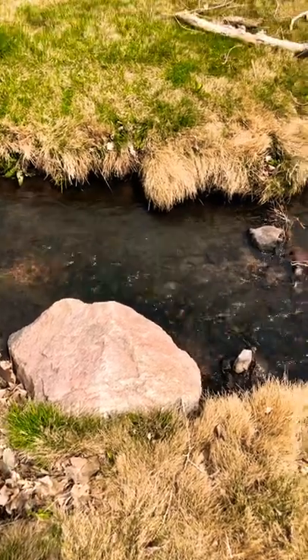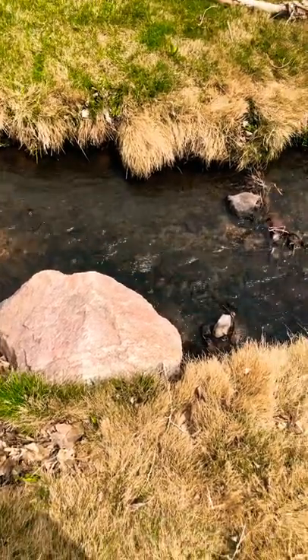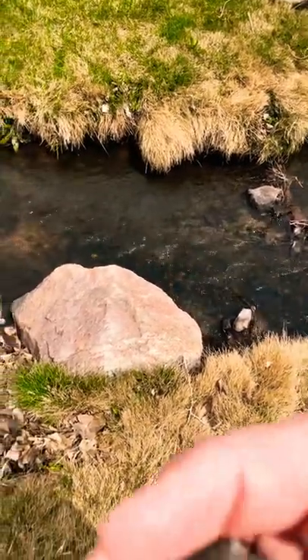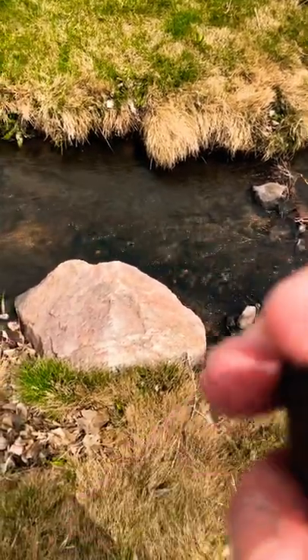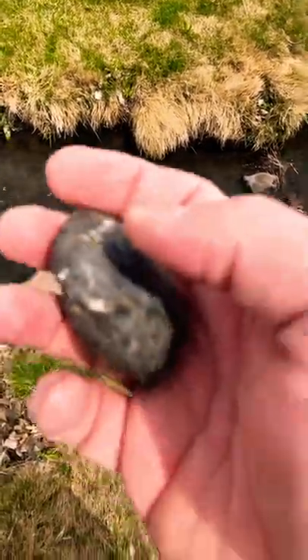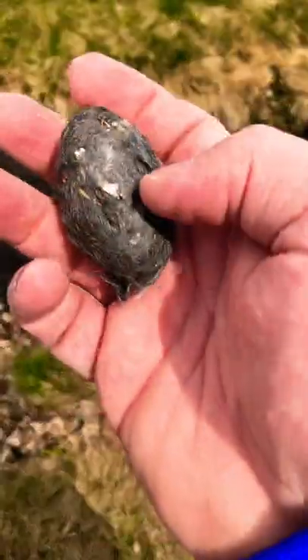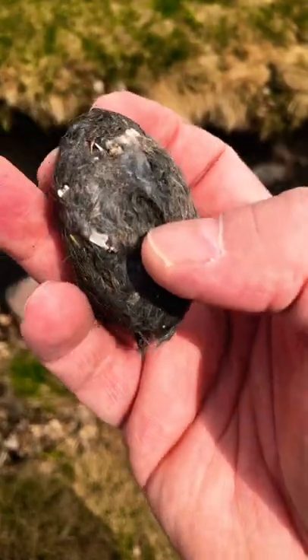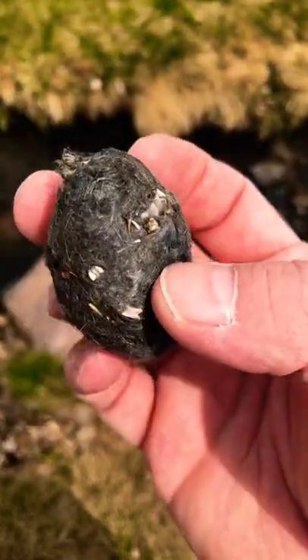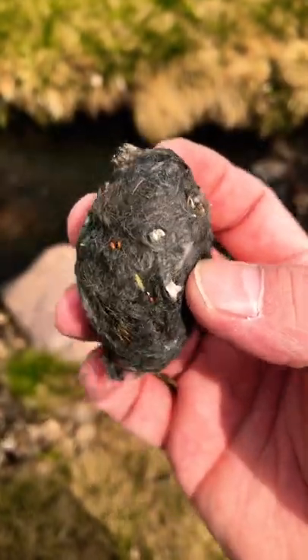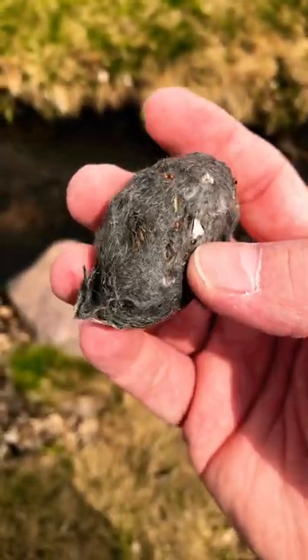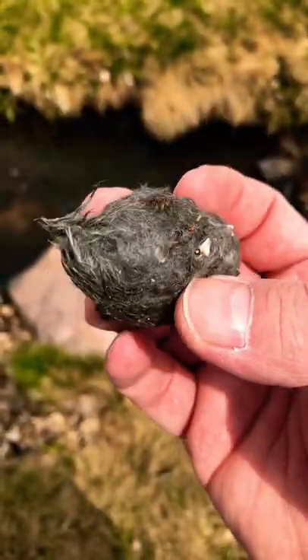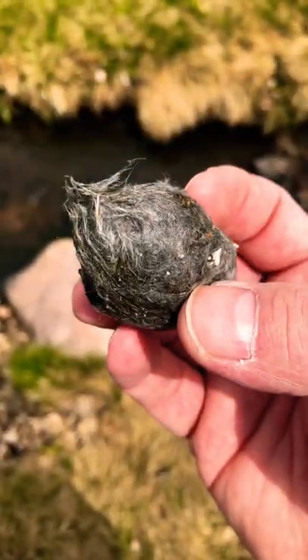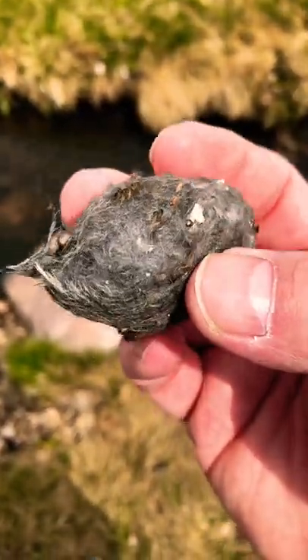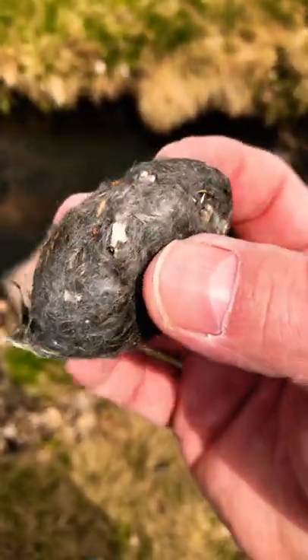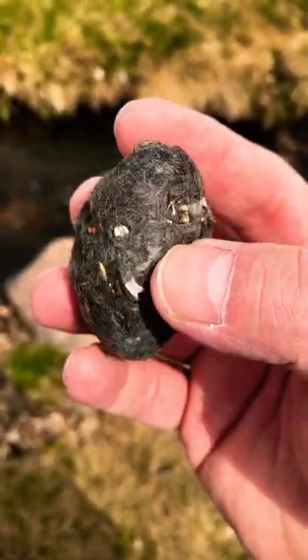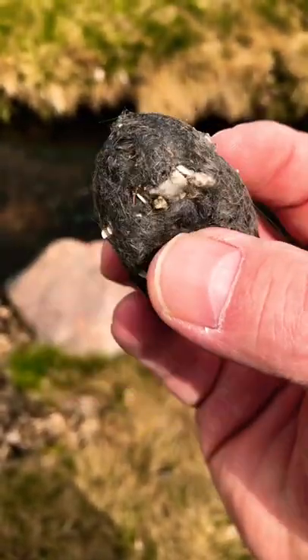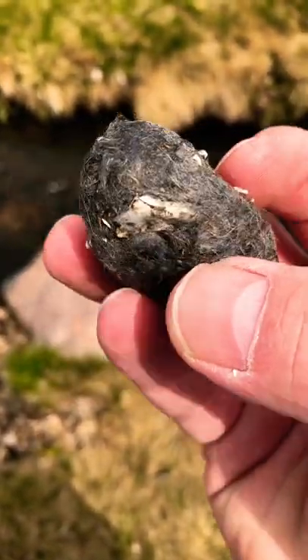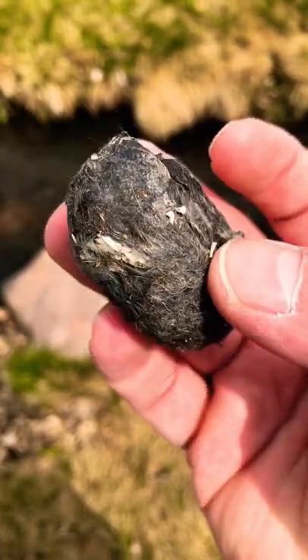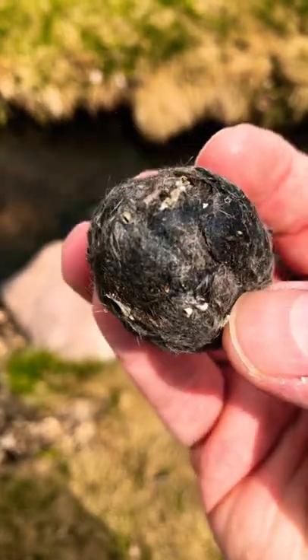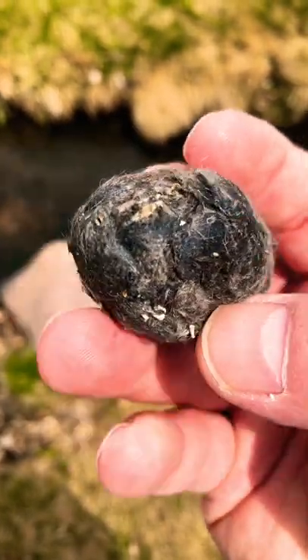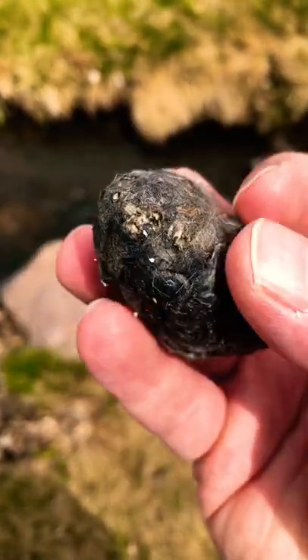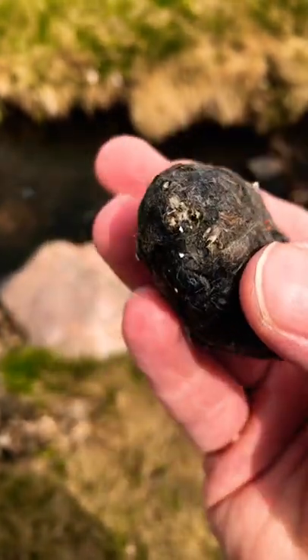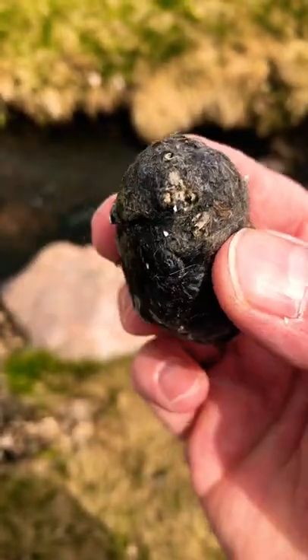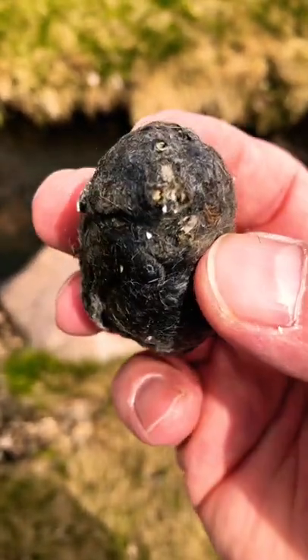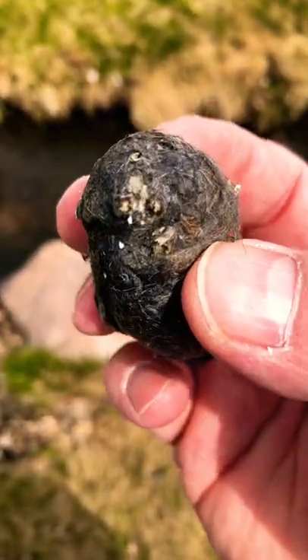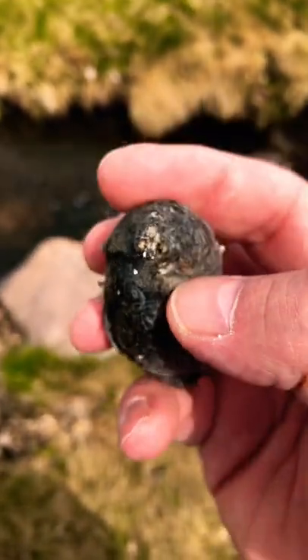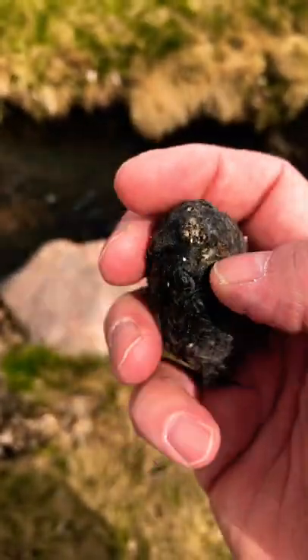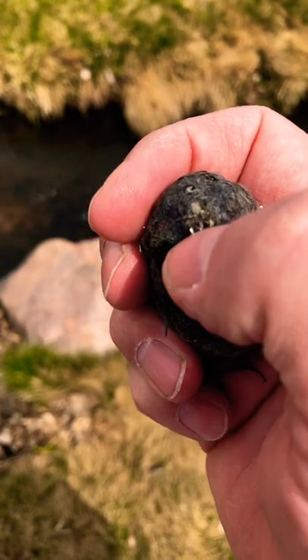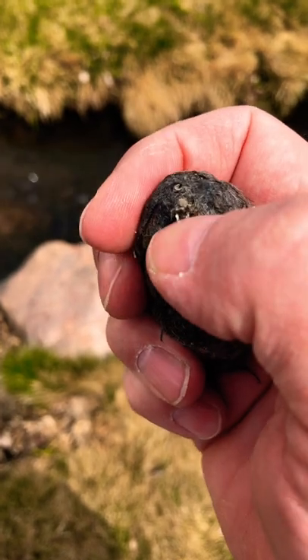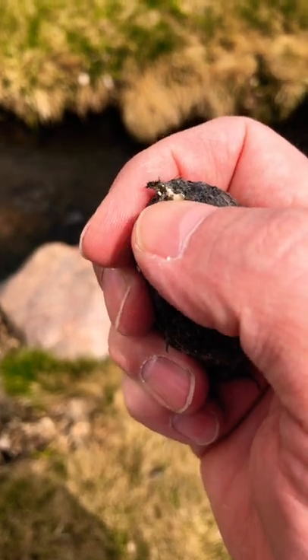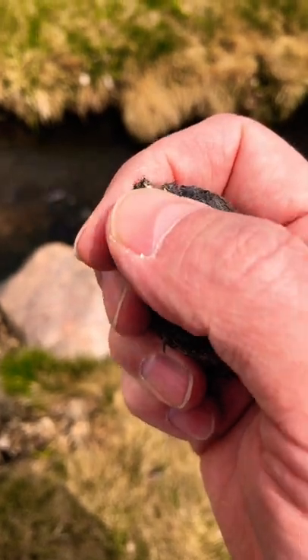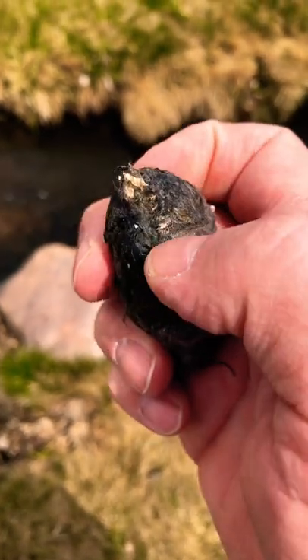Have y'all ever seen owl poop? So this is what owl poop looks like. And if you look closely, you can see the bones of something it ate in there. That looks like a little skull up in here.